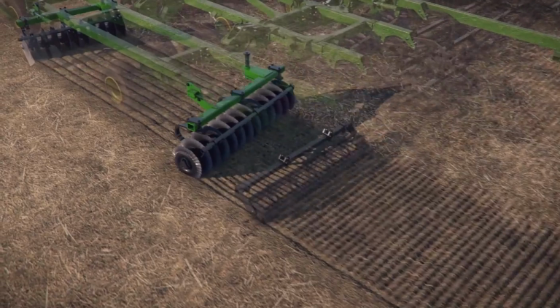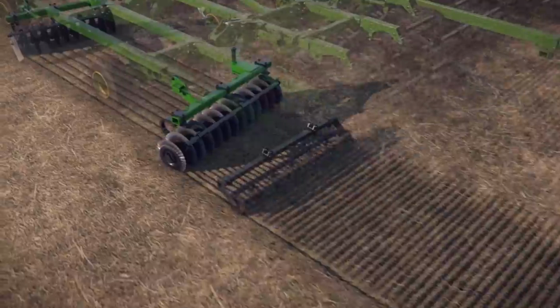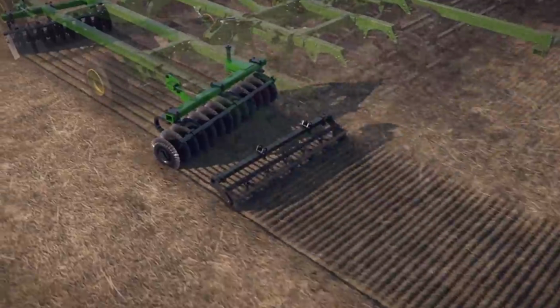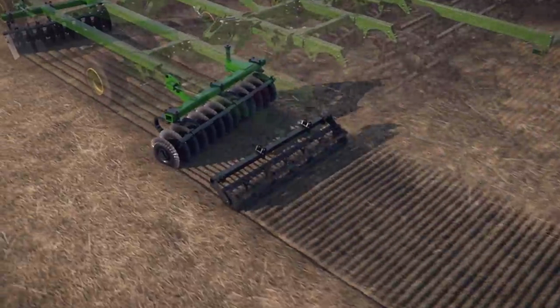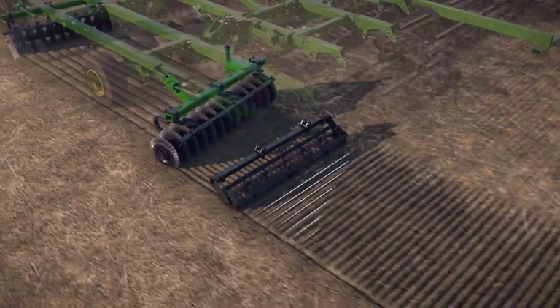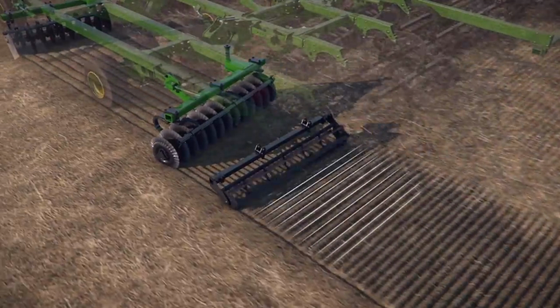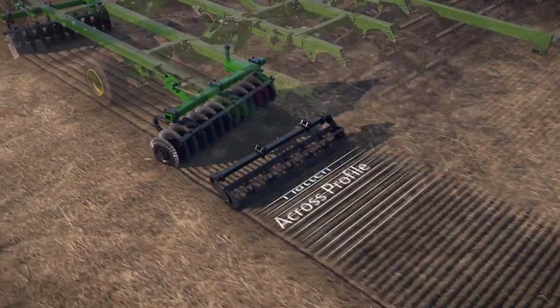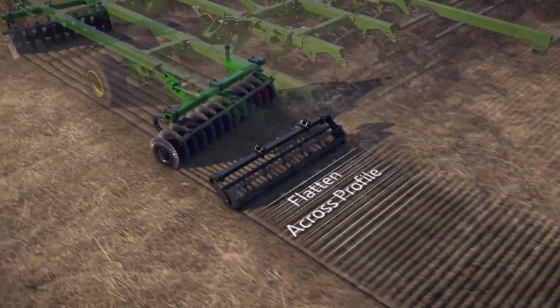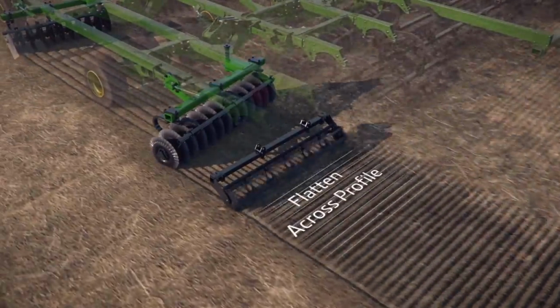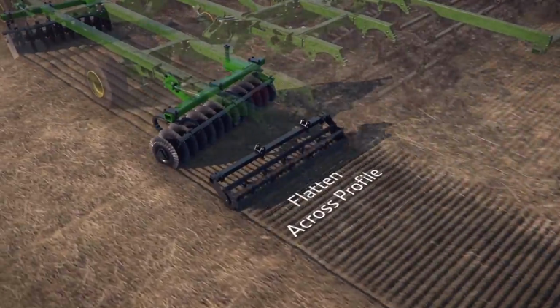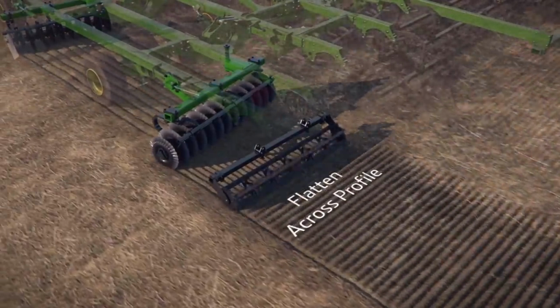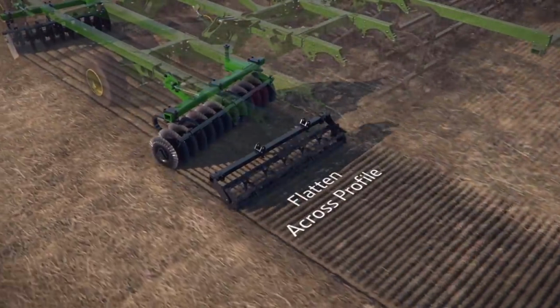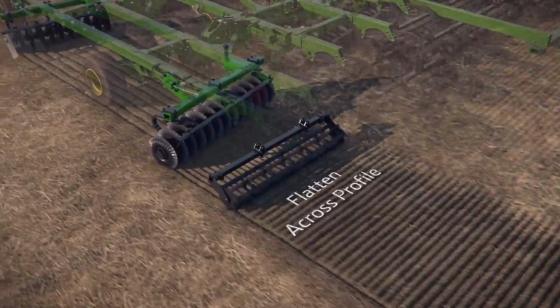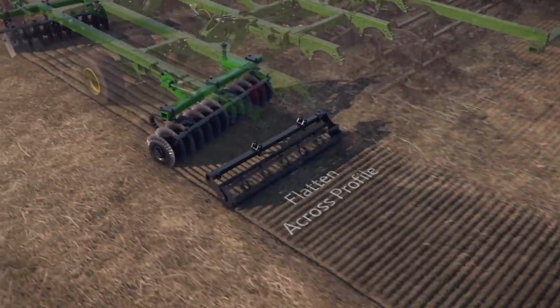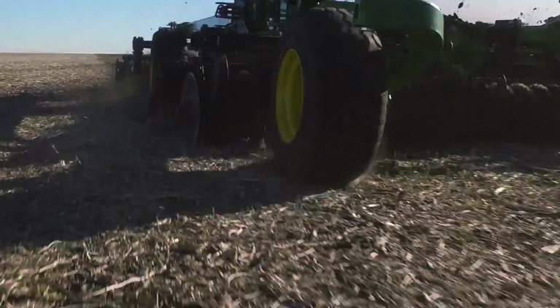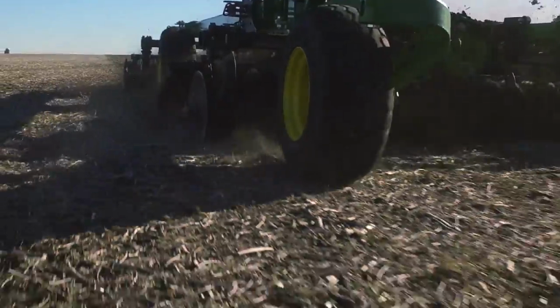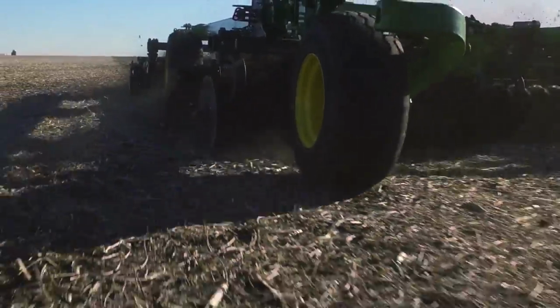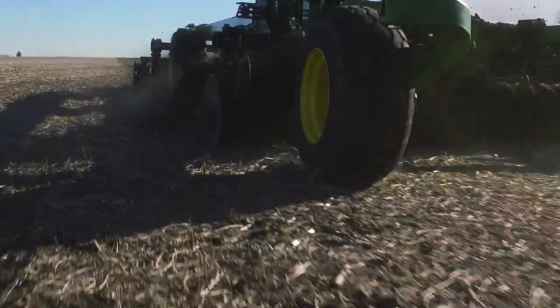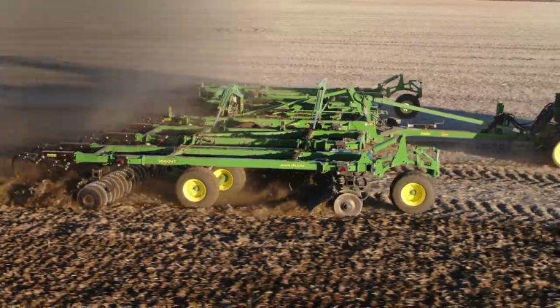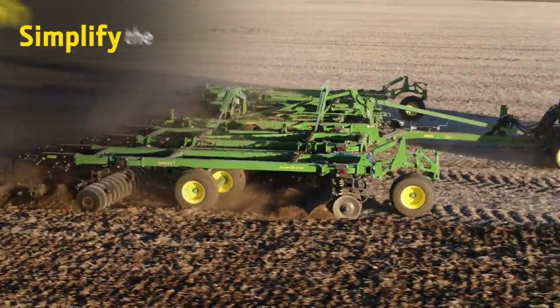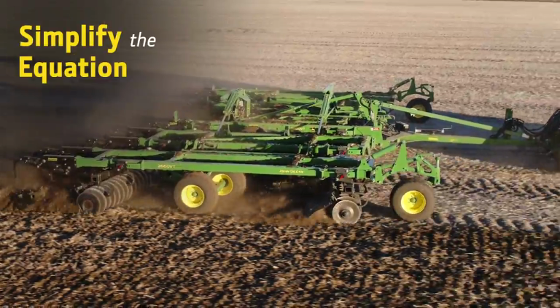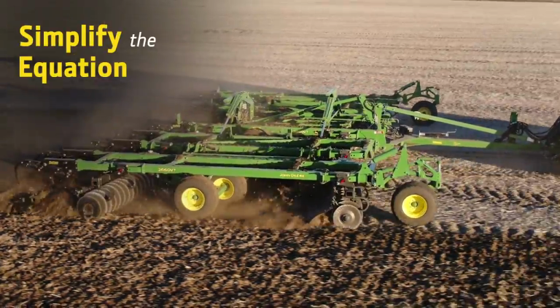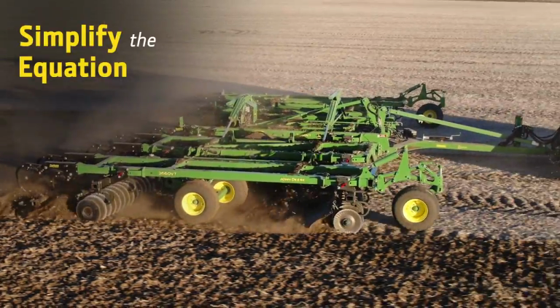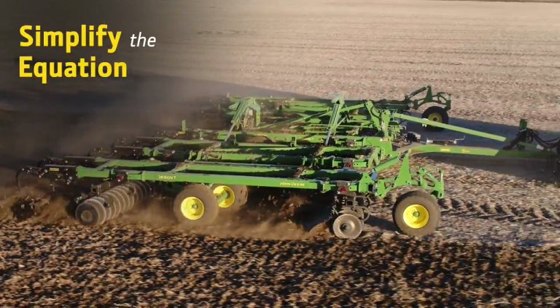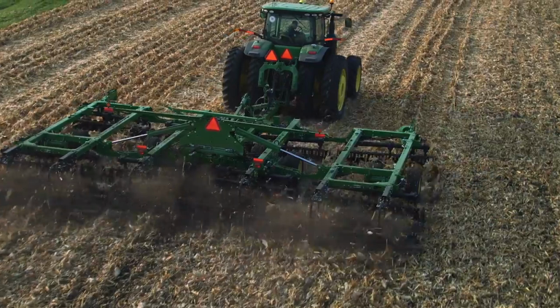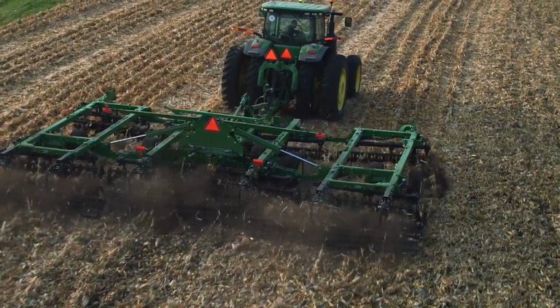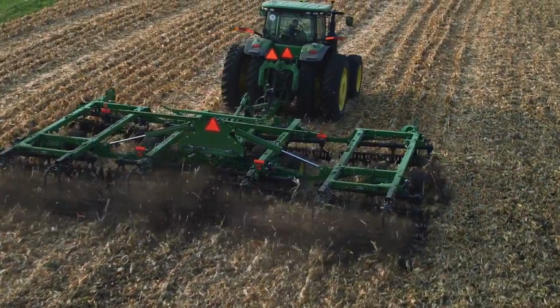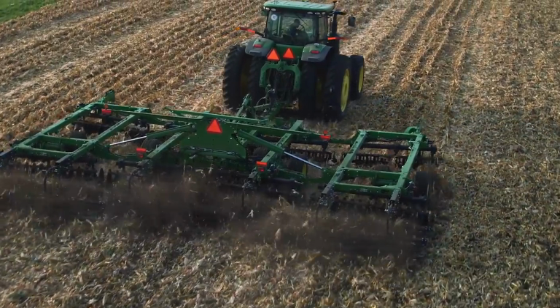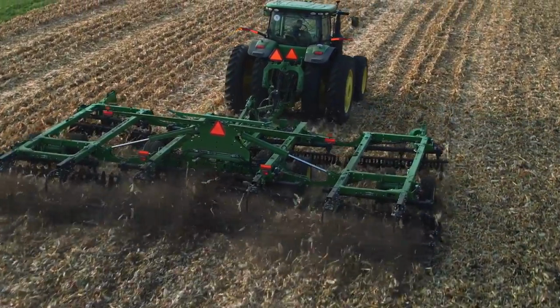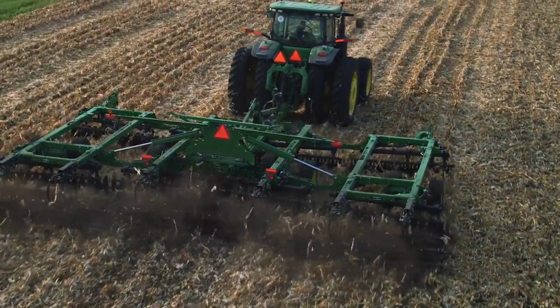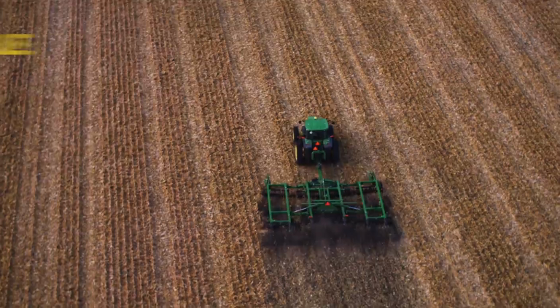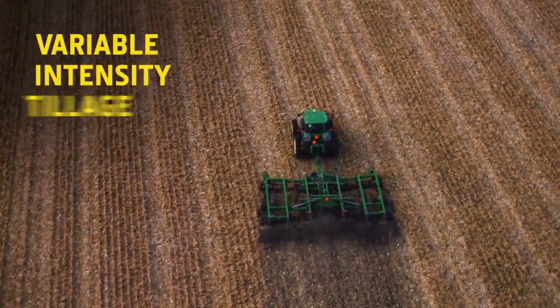It all adds up to creating a smooth field finish. Do more and simplify the equation with one tool. The 2660BT.